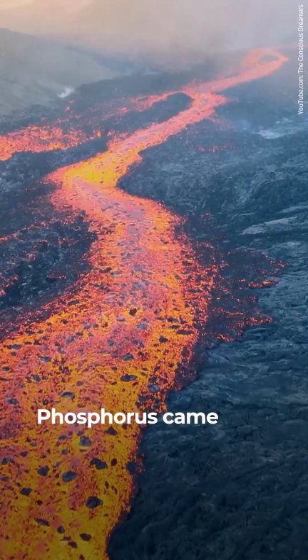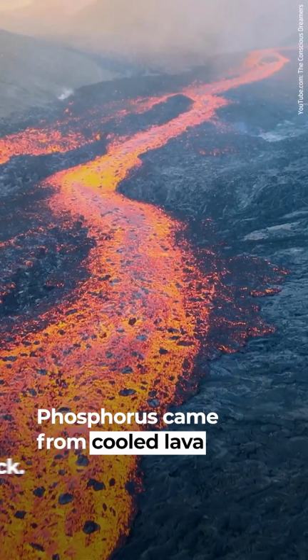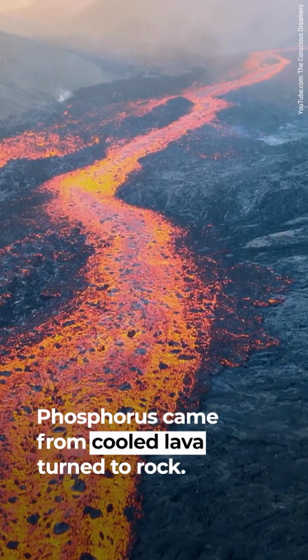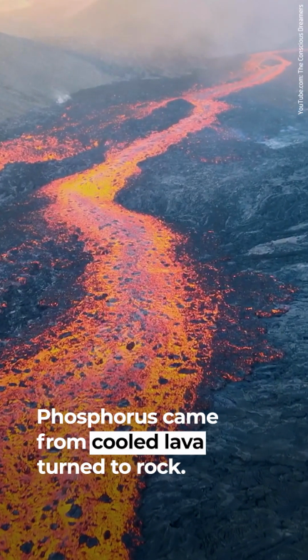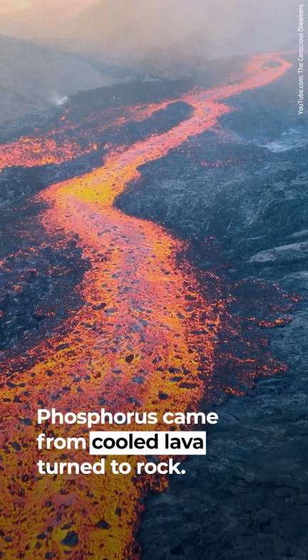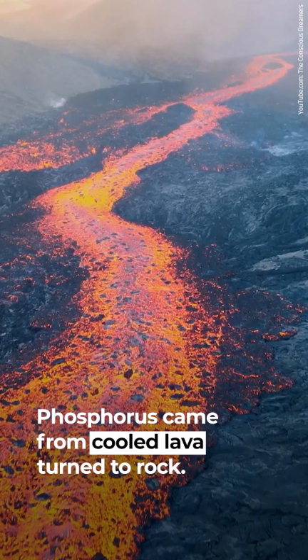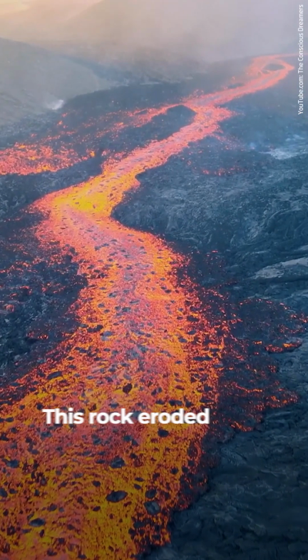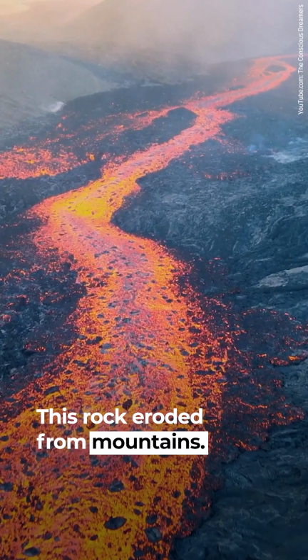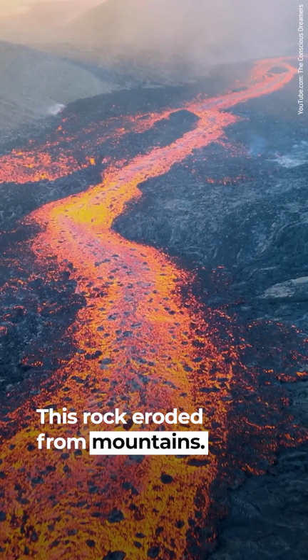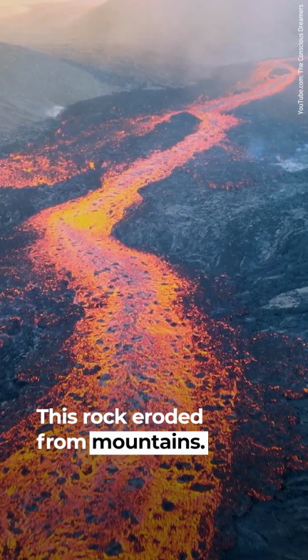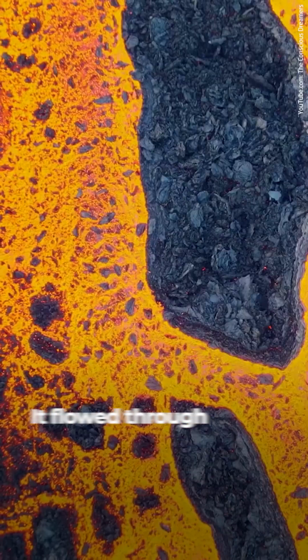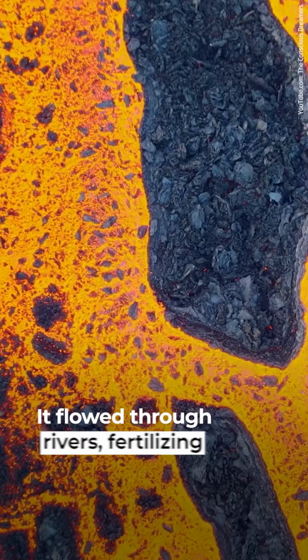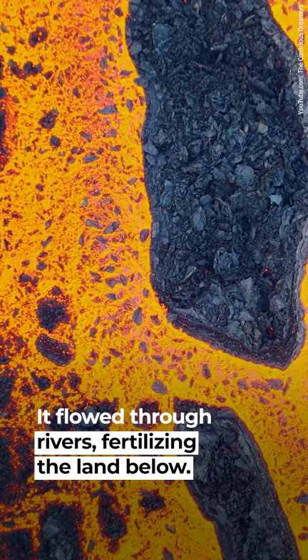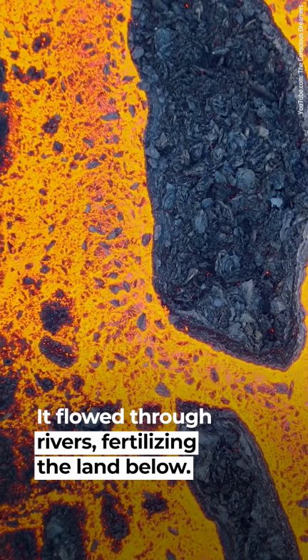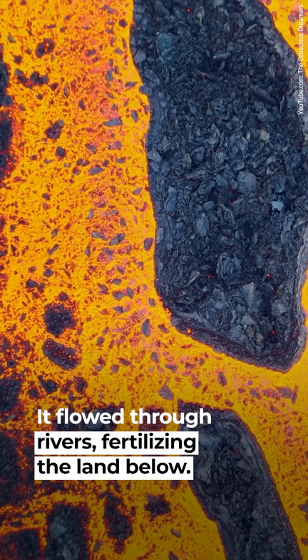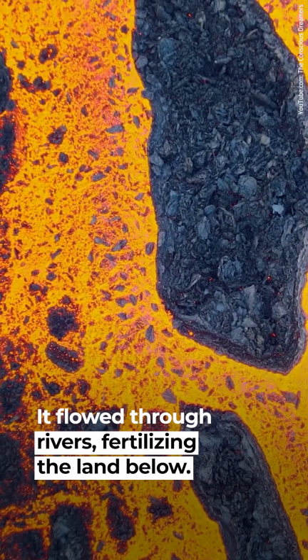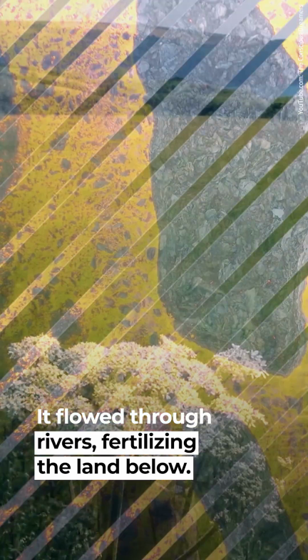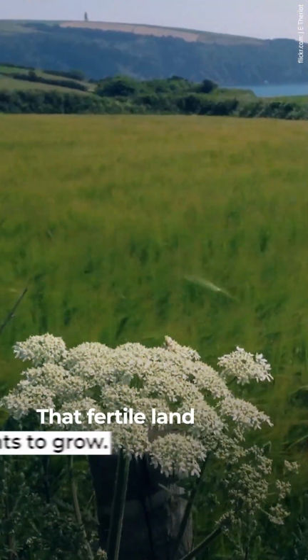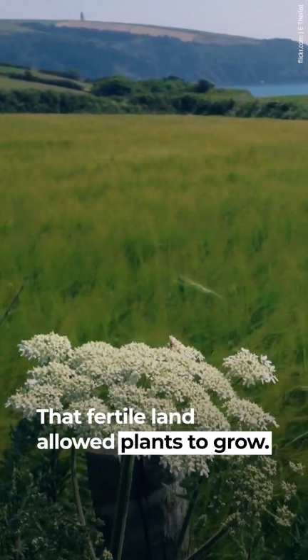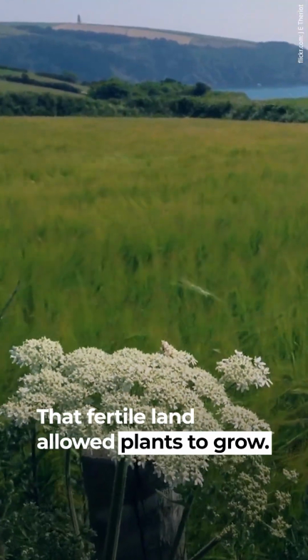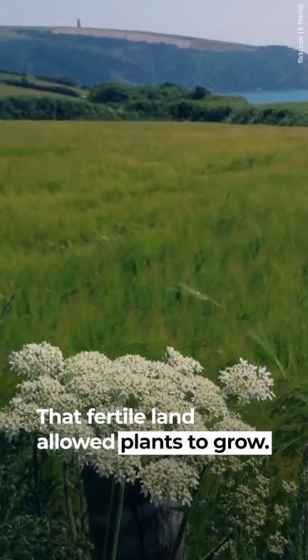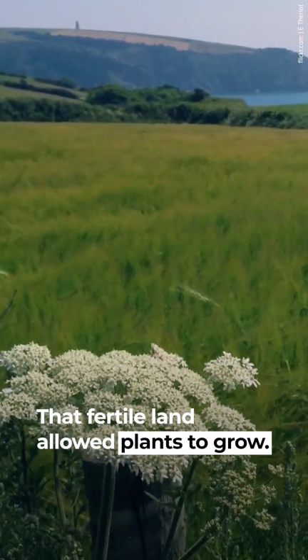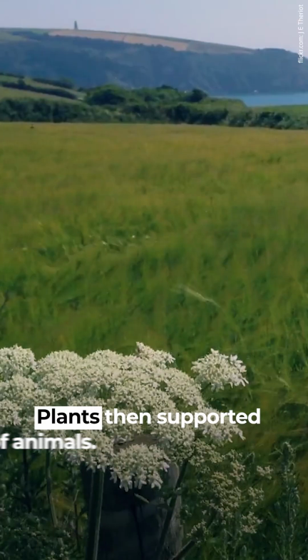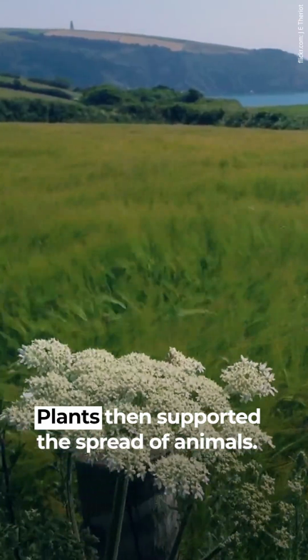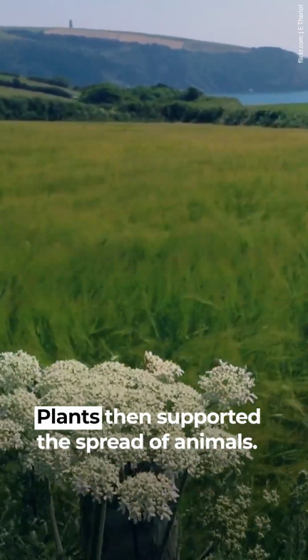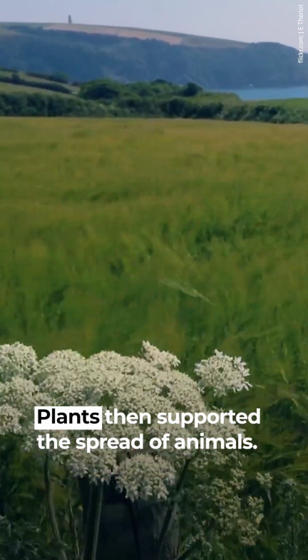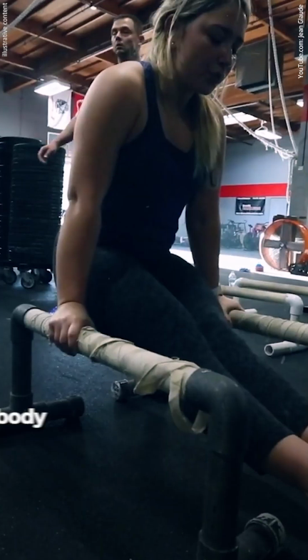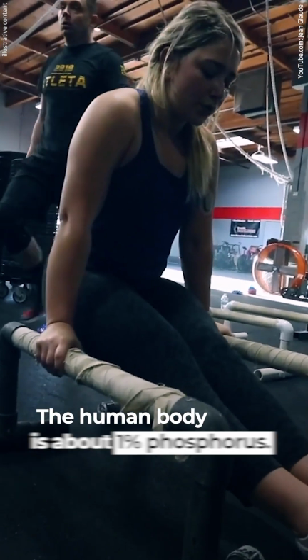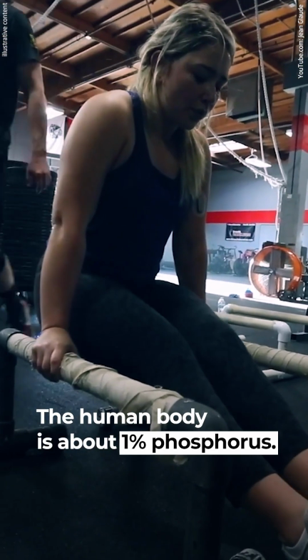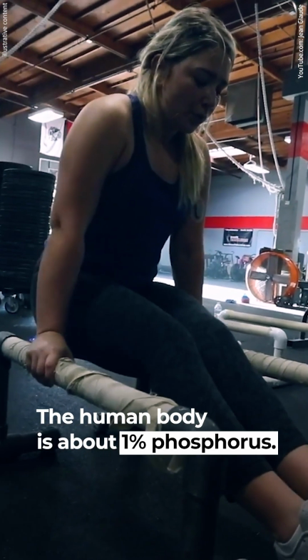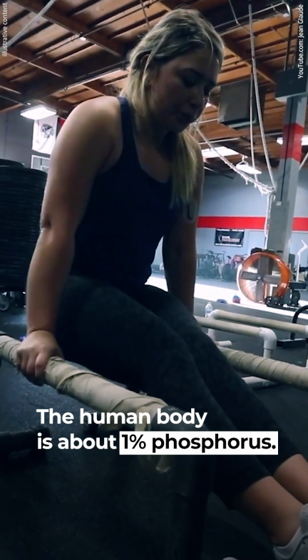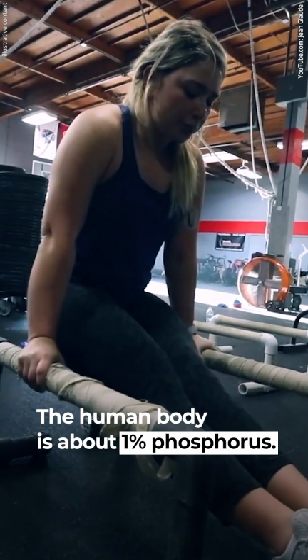Phosphorus came from cooled lava turned to rock. This rock eroded from mountains, flowed through rivers, and fertilized the land below. That fertile land allowed plants to grow, and plants then supported the spread of animals.